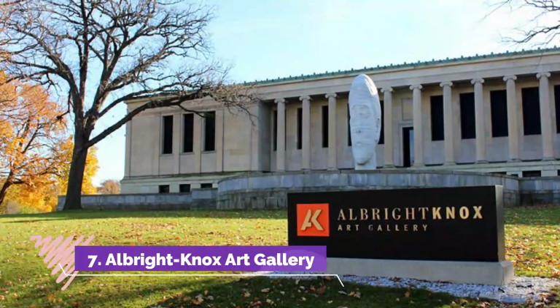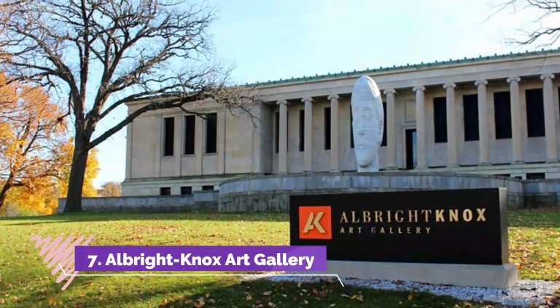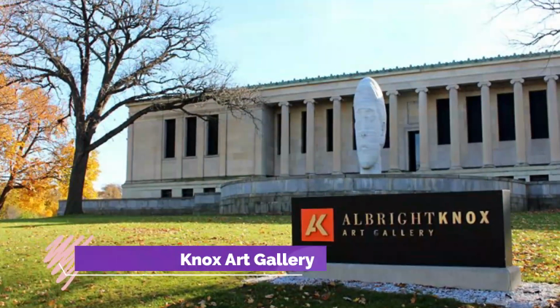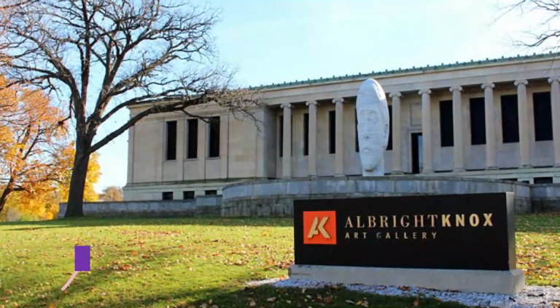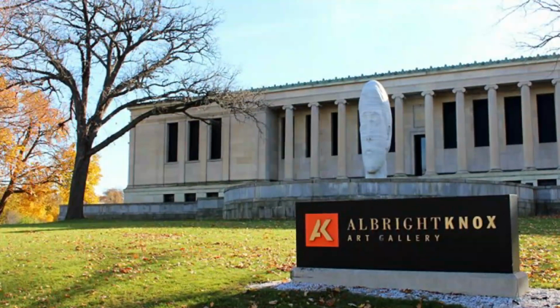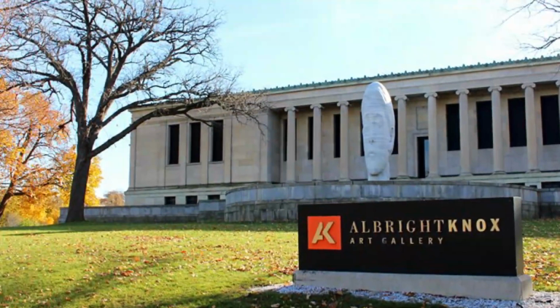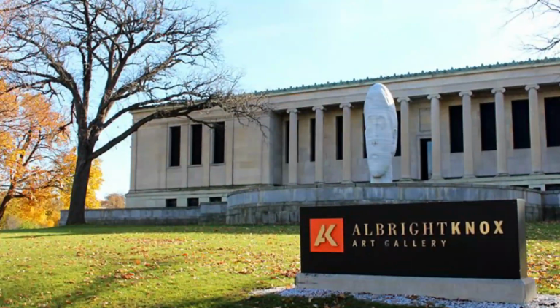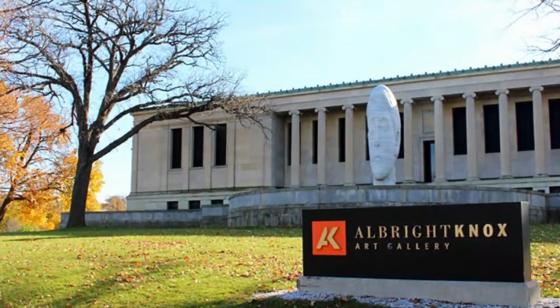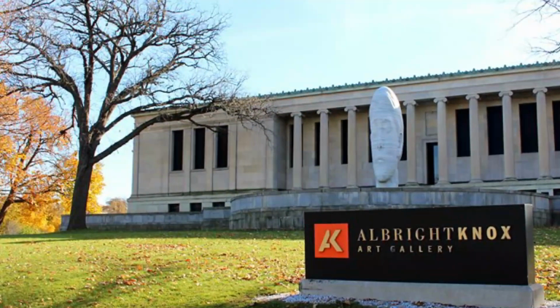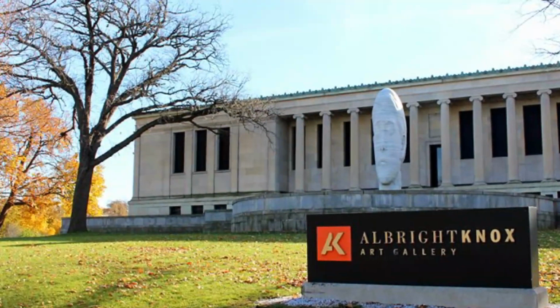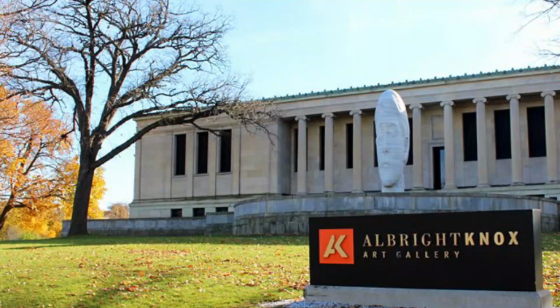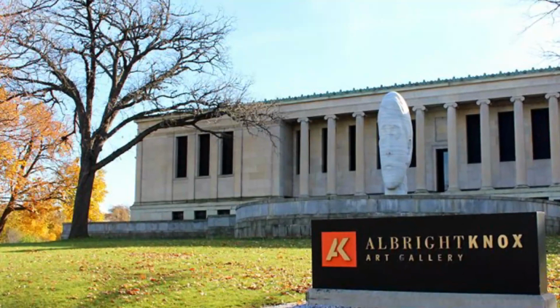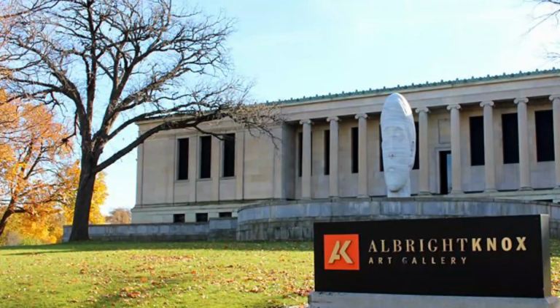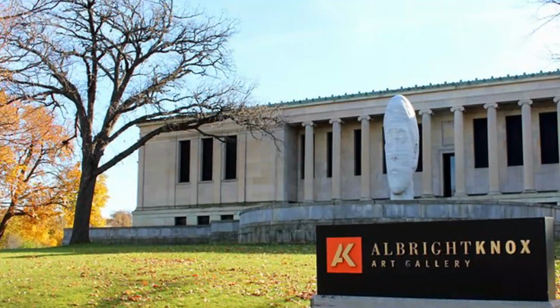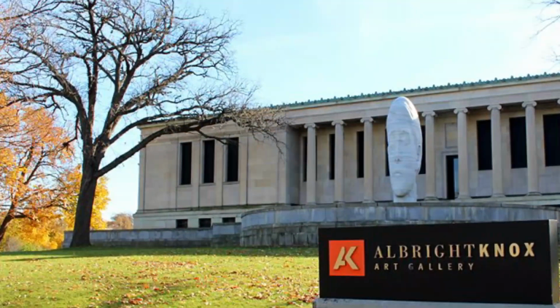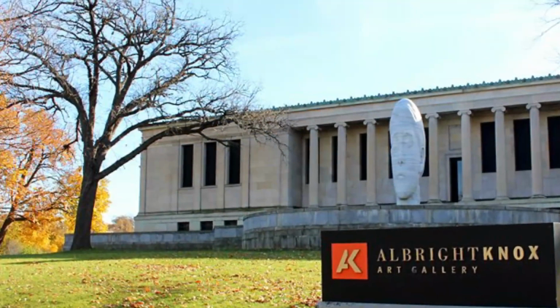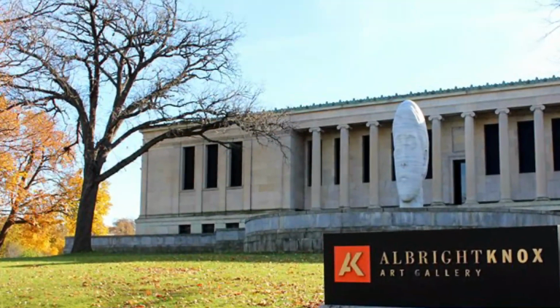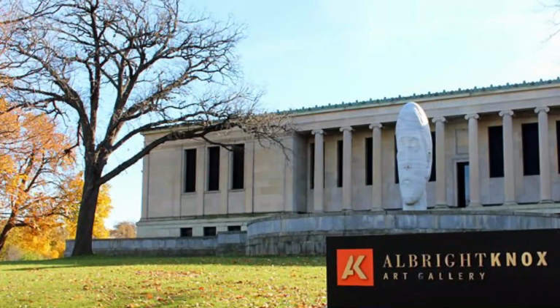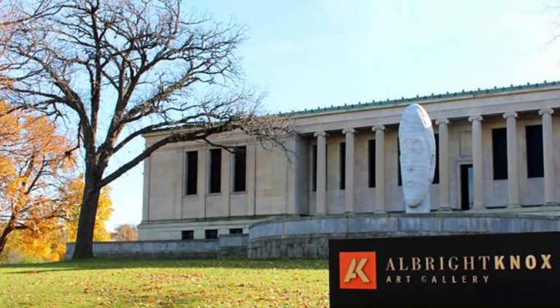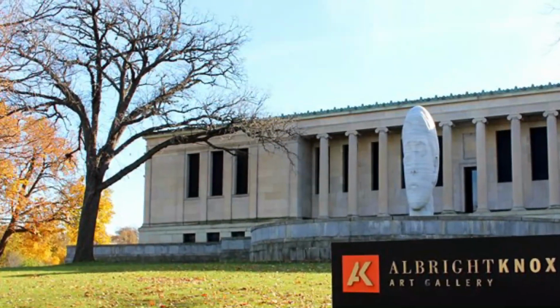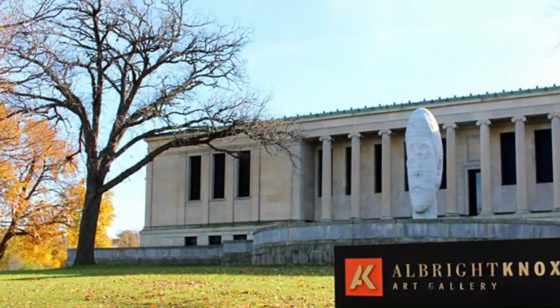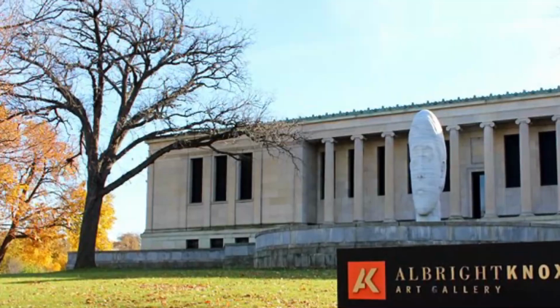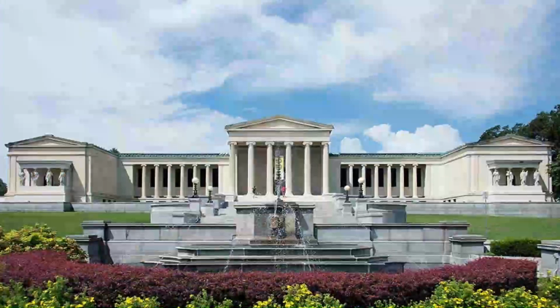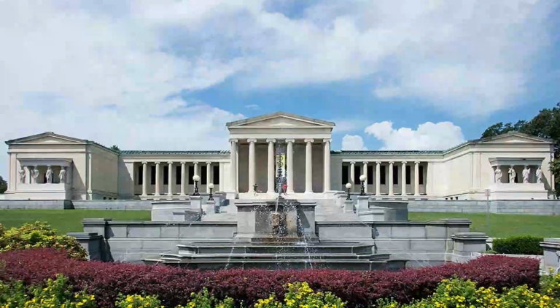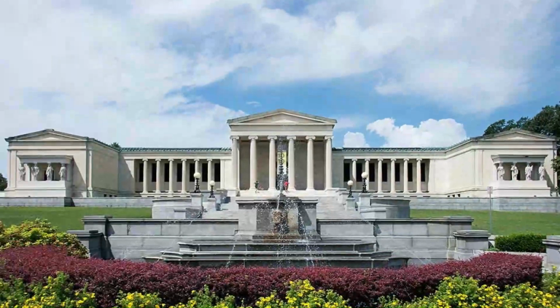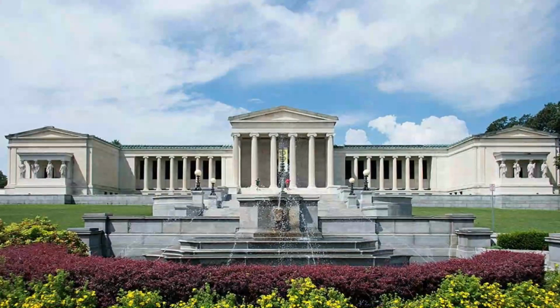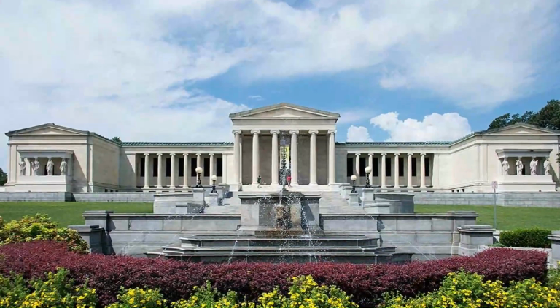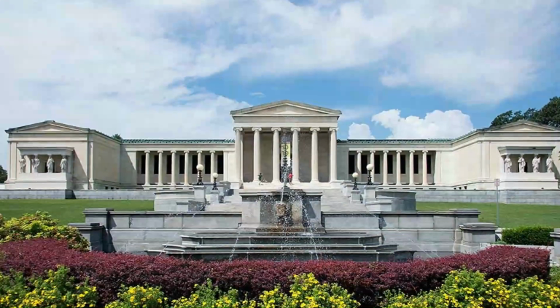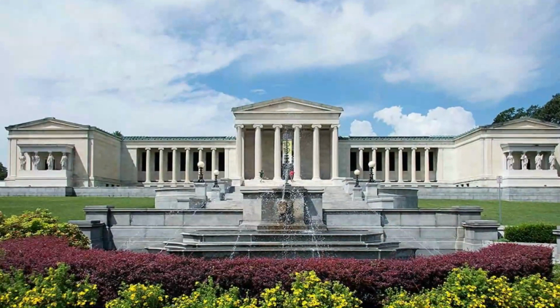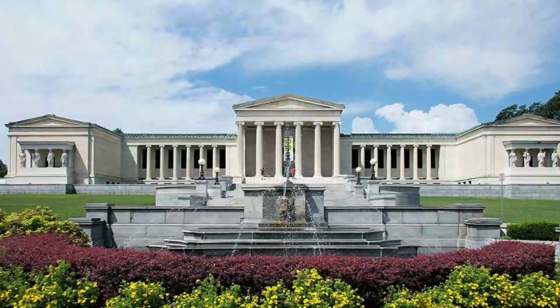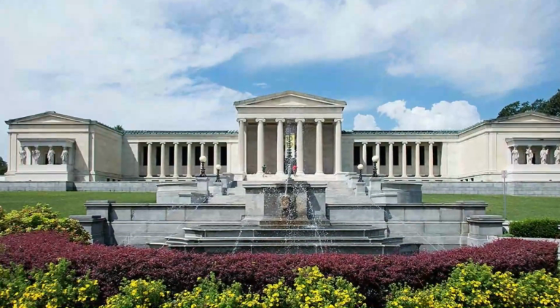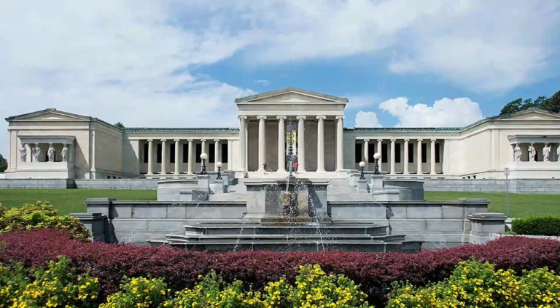Number seven: Albright Knox Art Gallery. In Delaware Park, the Albright Knox Art Gallery is housed in an impressive Greek Revival building and features a strong collection of modern and contemporary art. Post-war American and European art is especially notable, with such names as Gorky, Pollock, Warhol, and Johns.